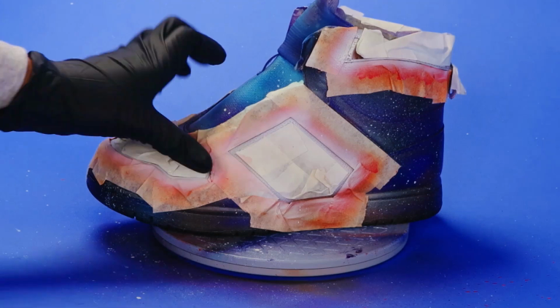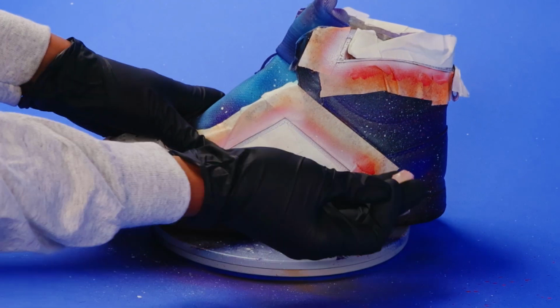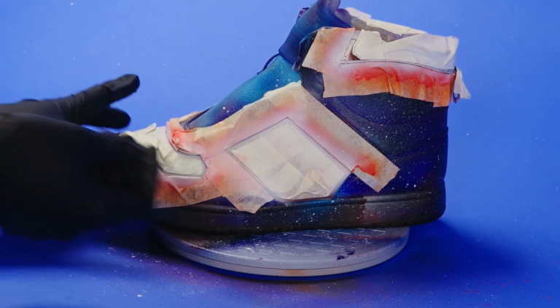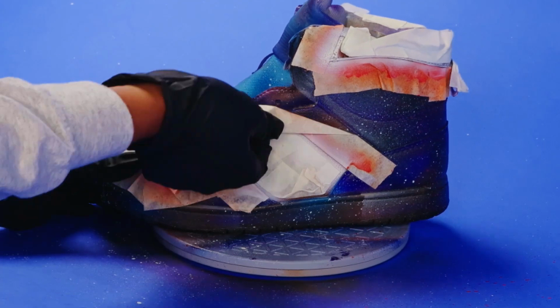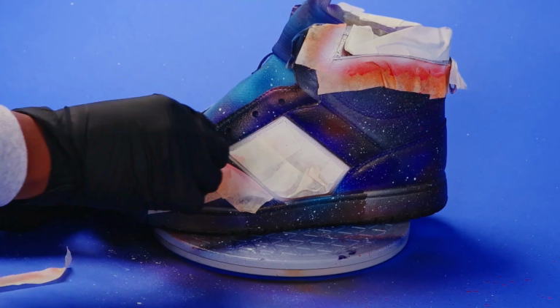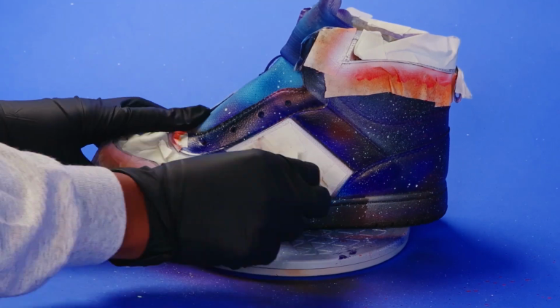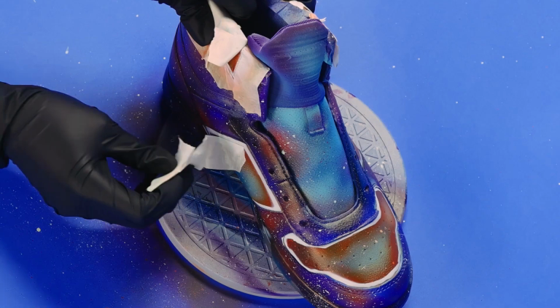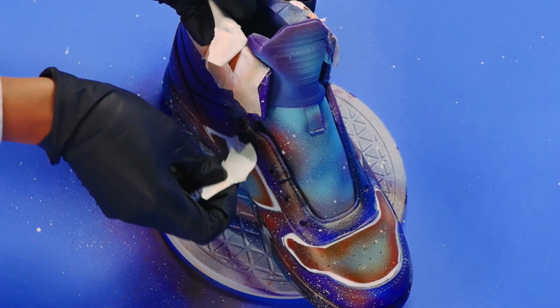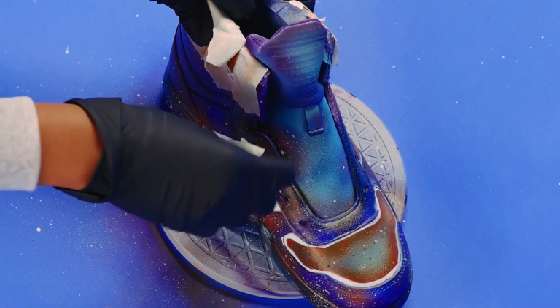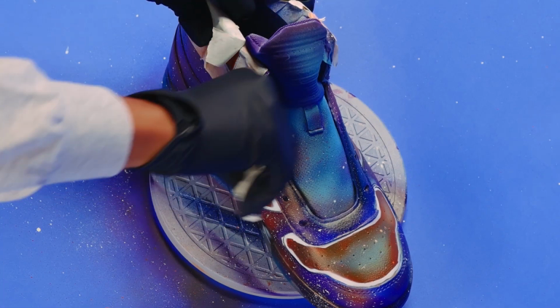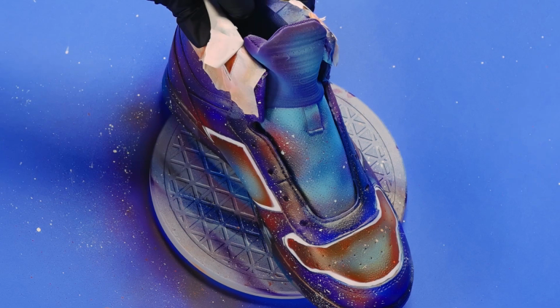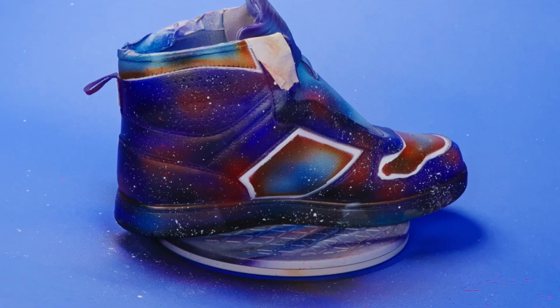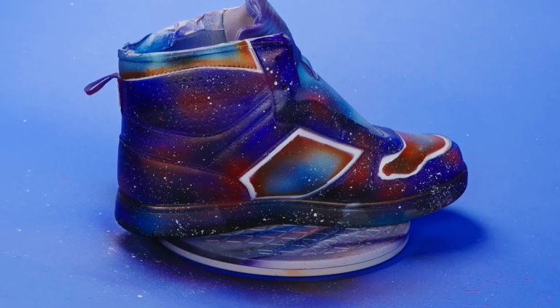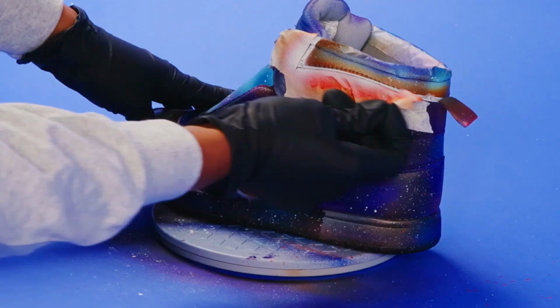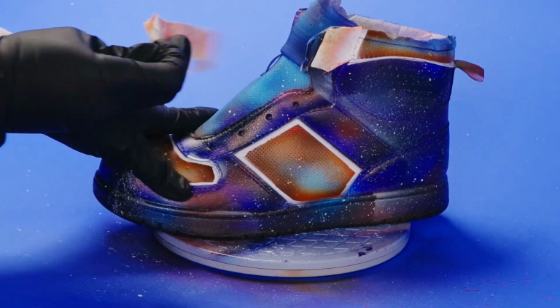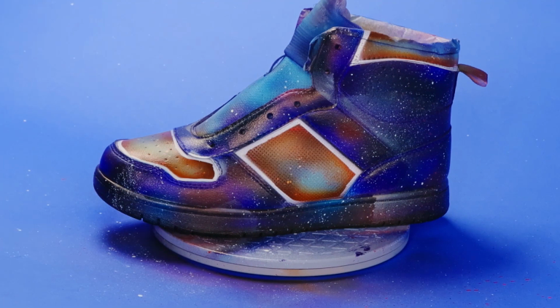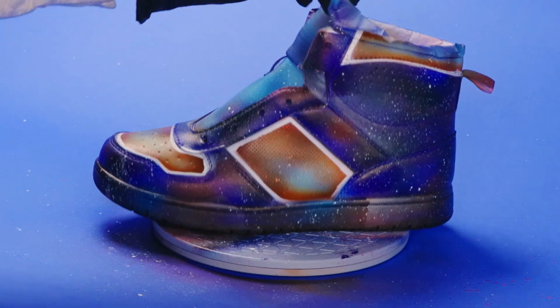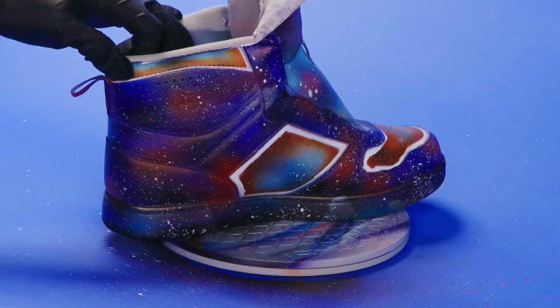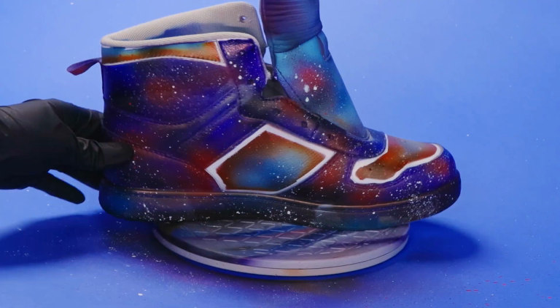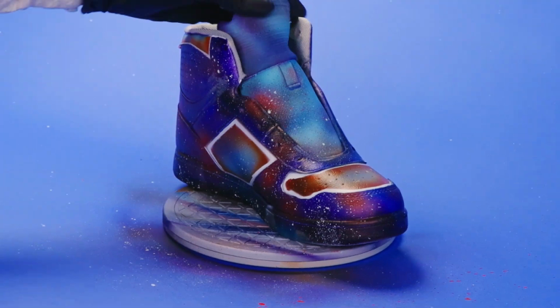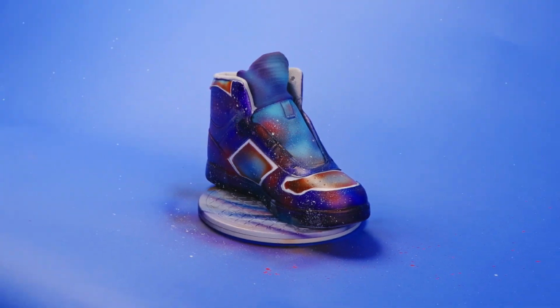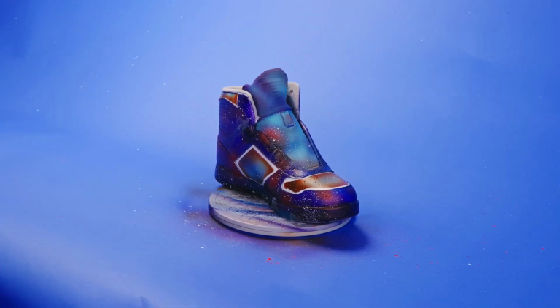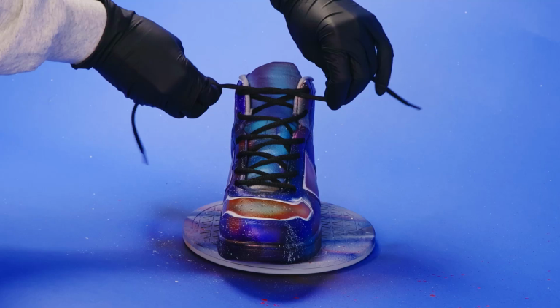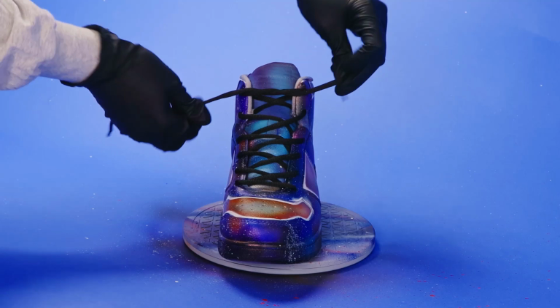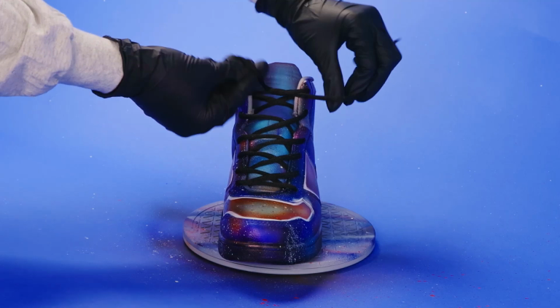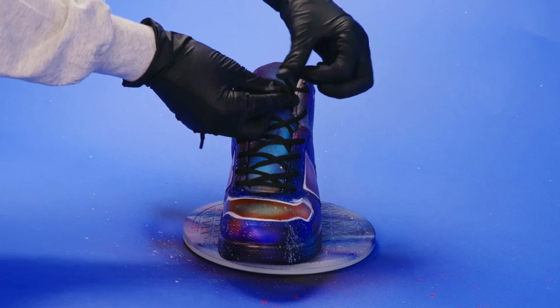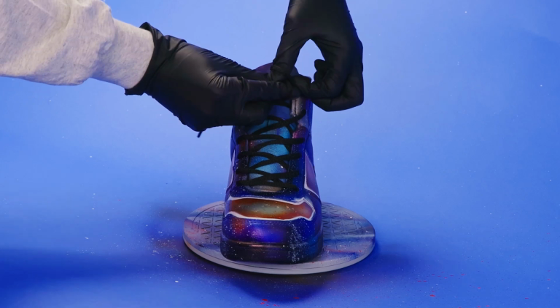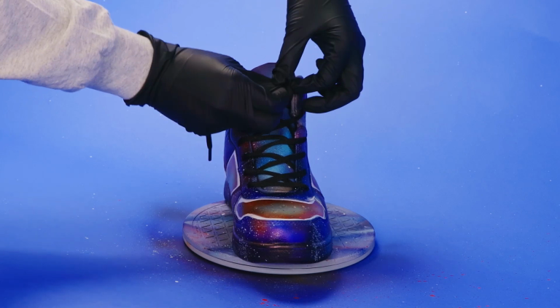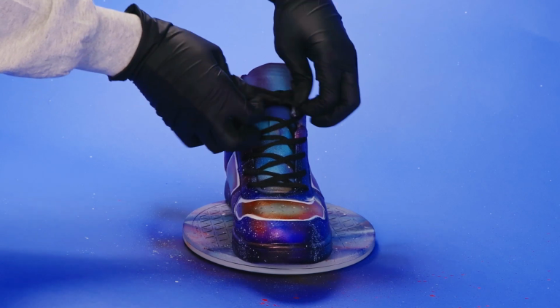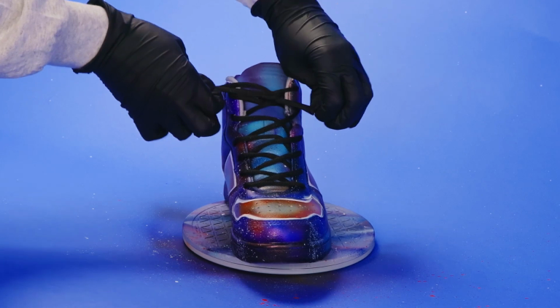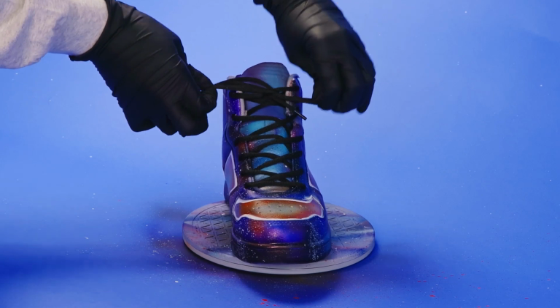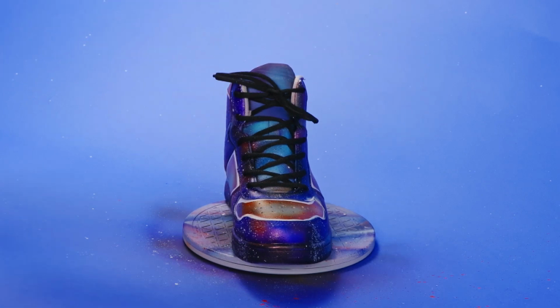Let's get this tape out of here so we can see the shoe. Now my shoes are ready for space travel — no gravity in space, so remember to tie your laces!